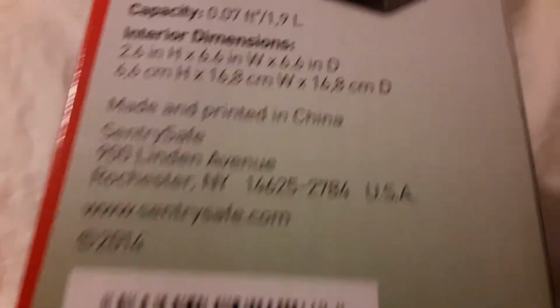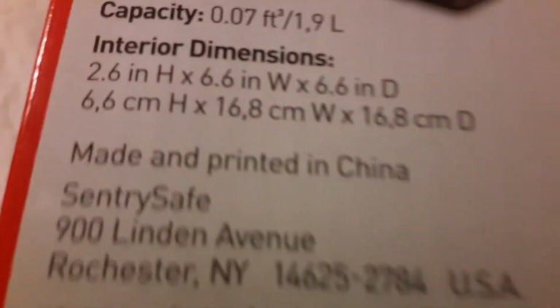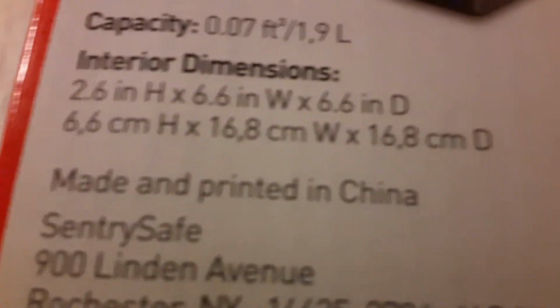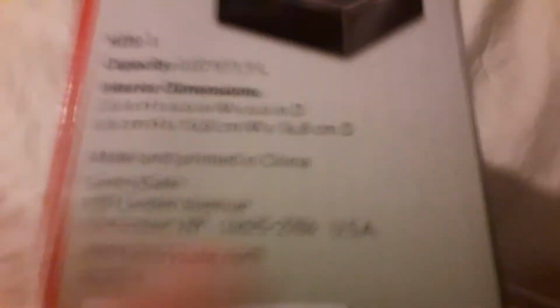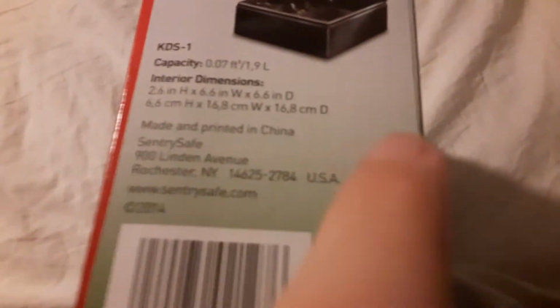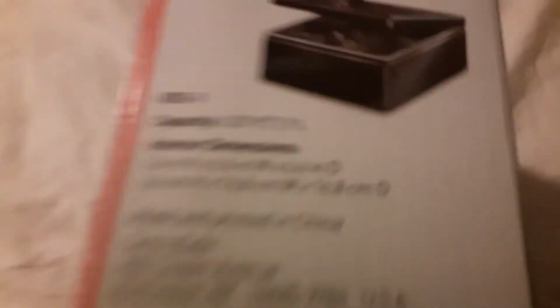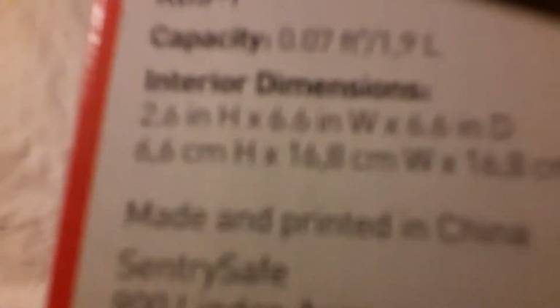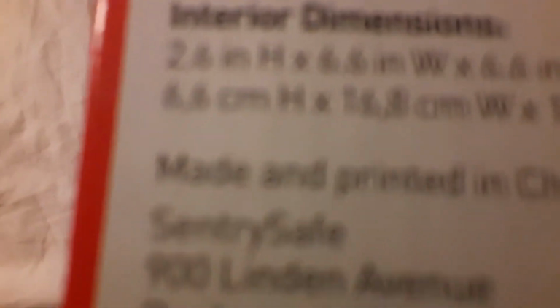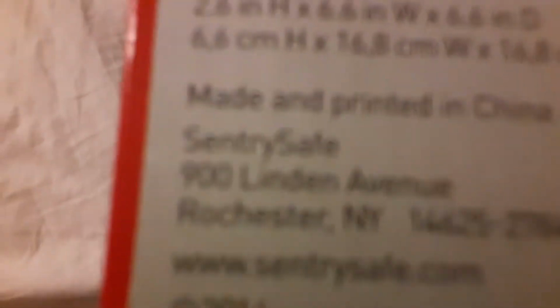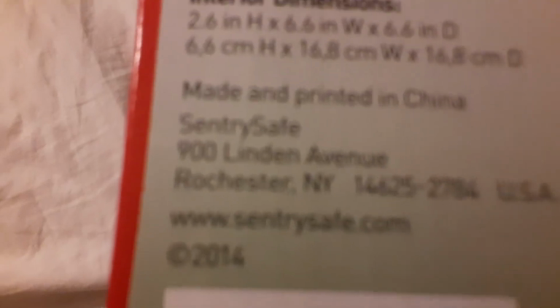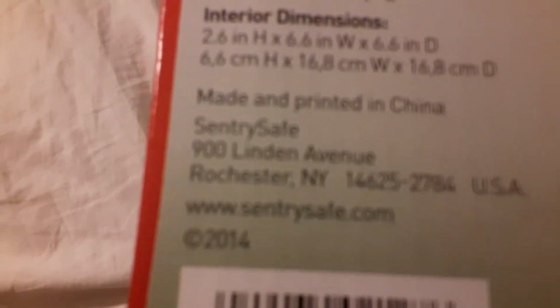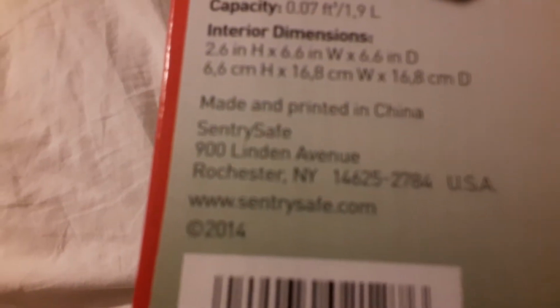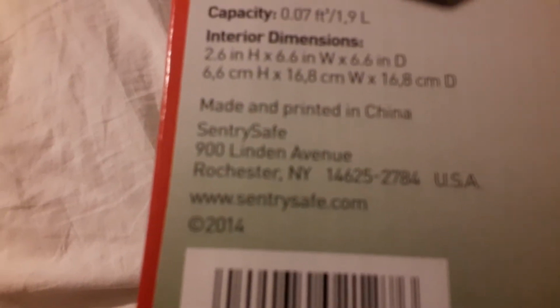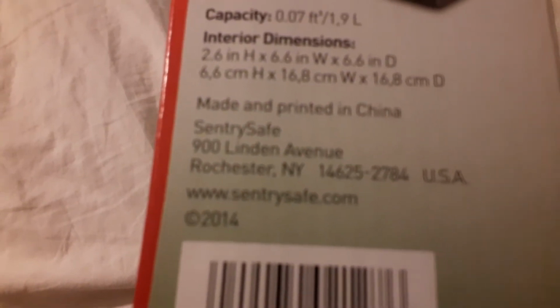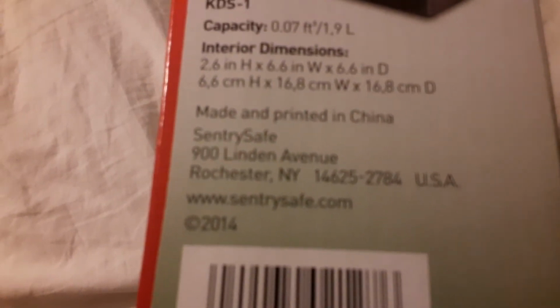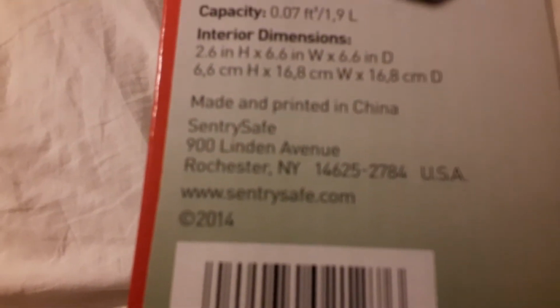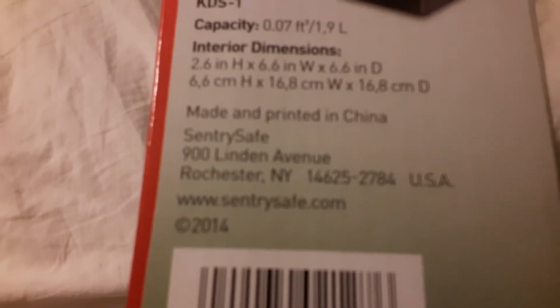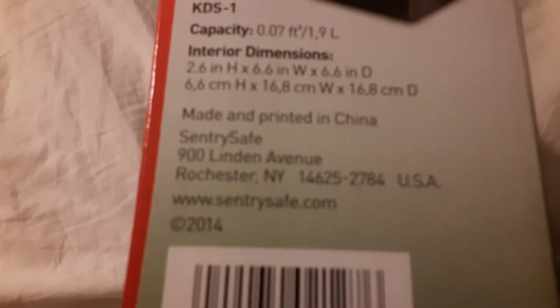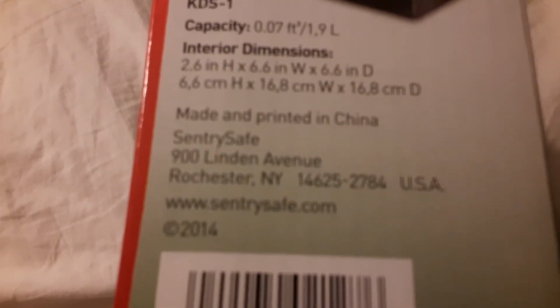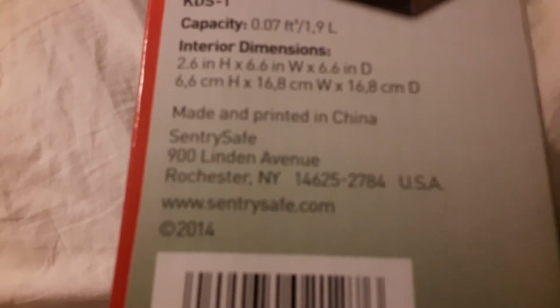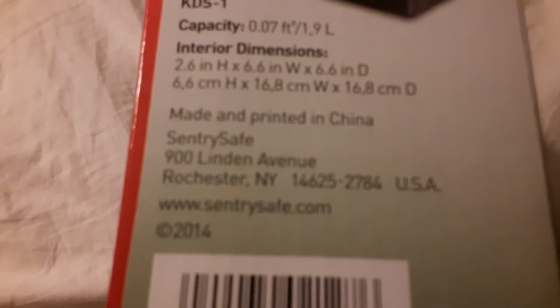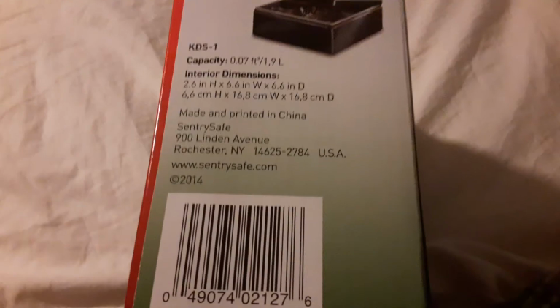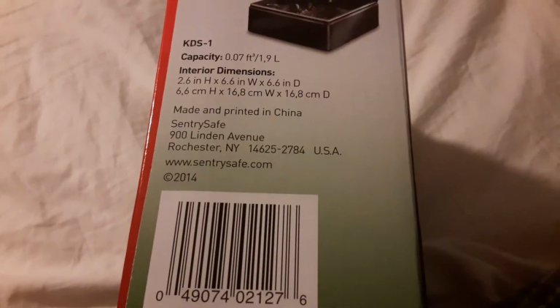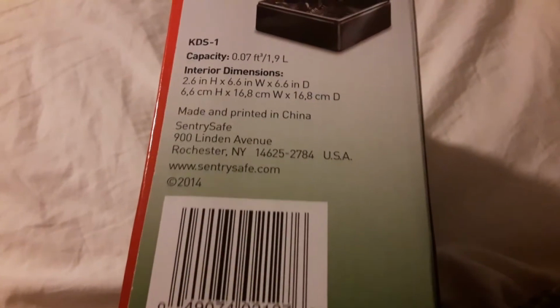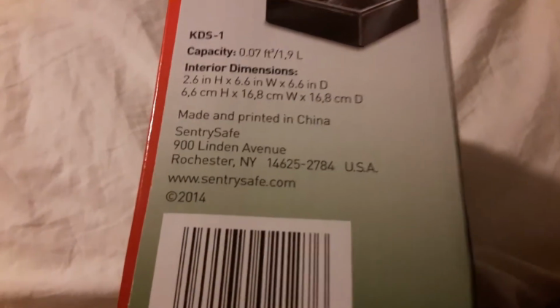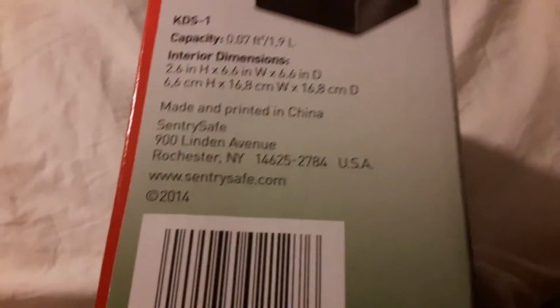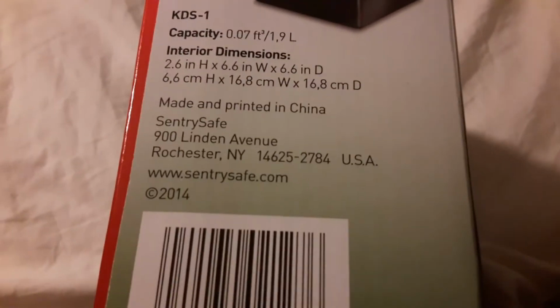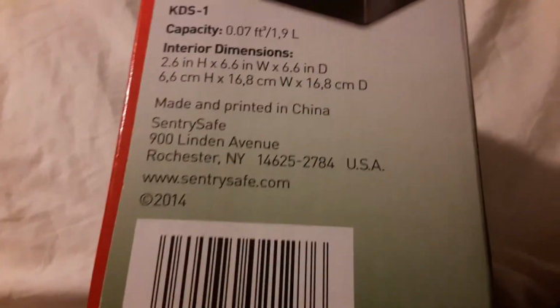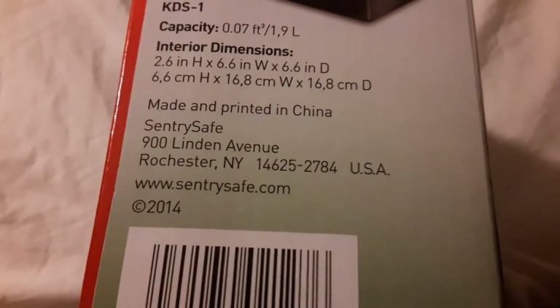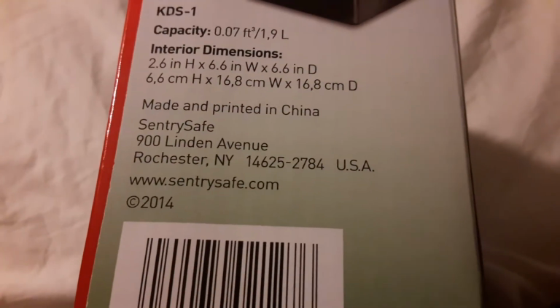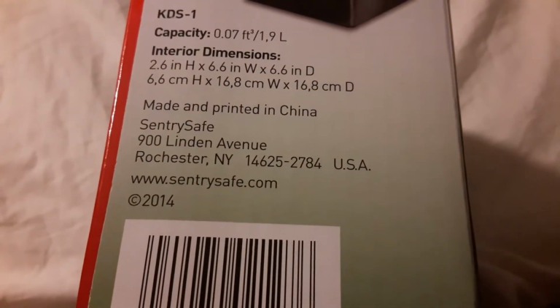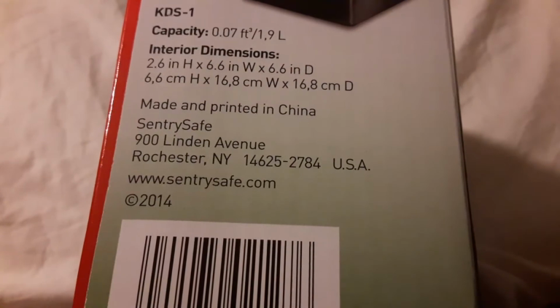Okay, this was made in China — shout out to China! And SentrySafe. The address is 900 Linden Avenue, Rochester, NY 14625.